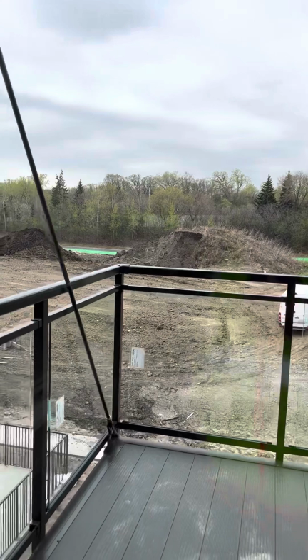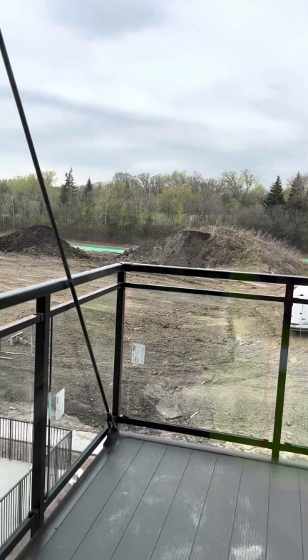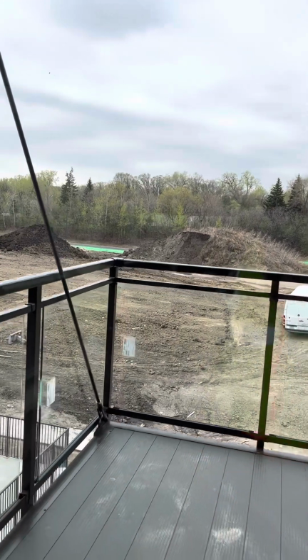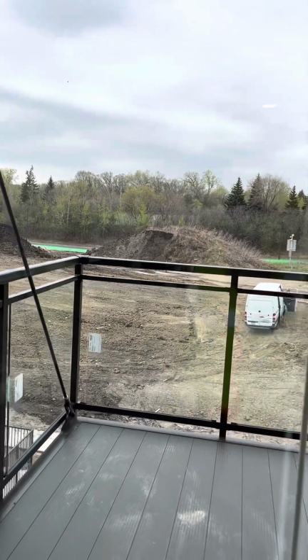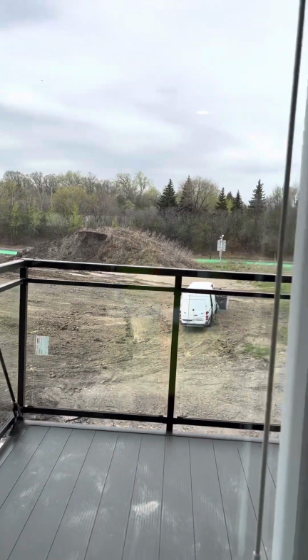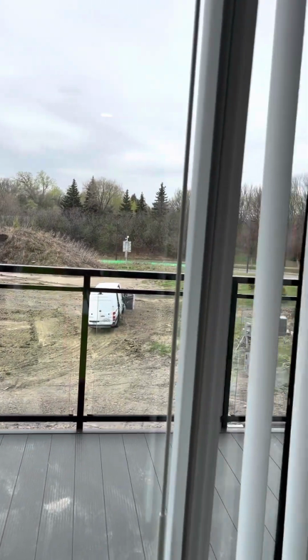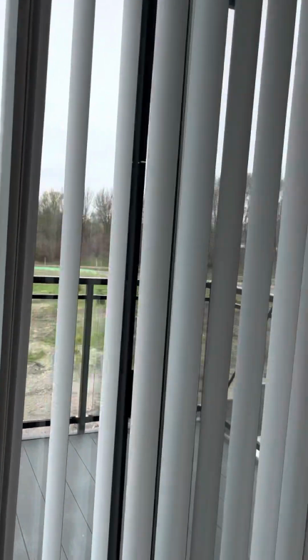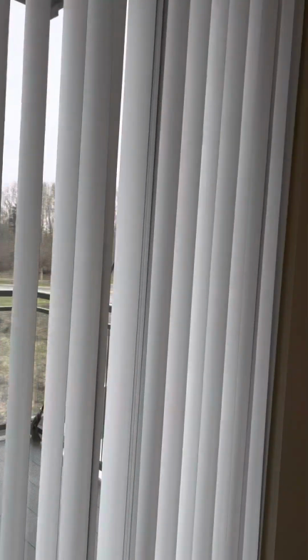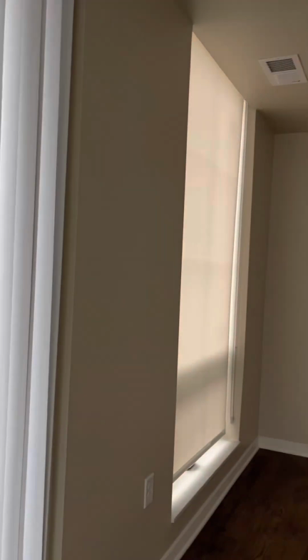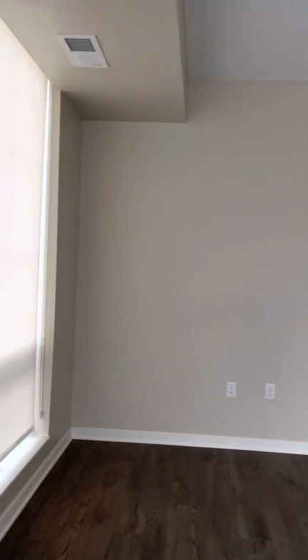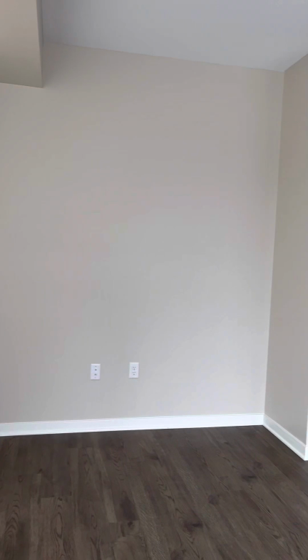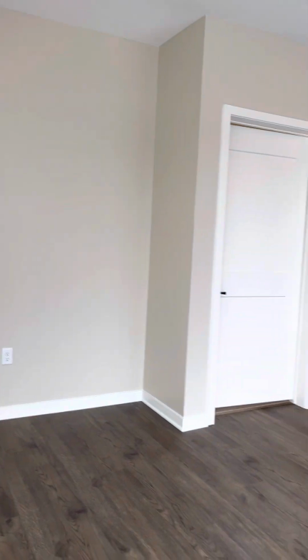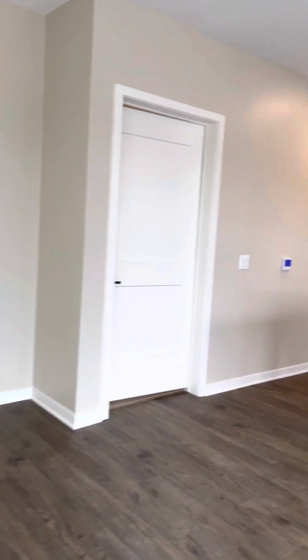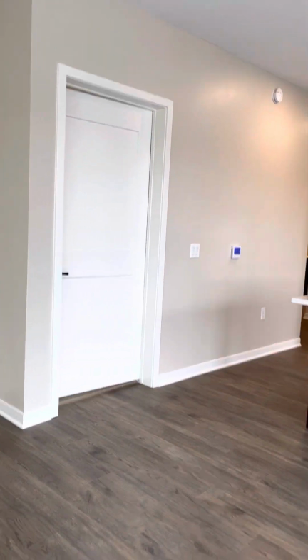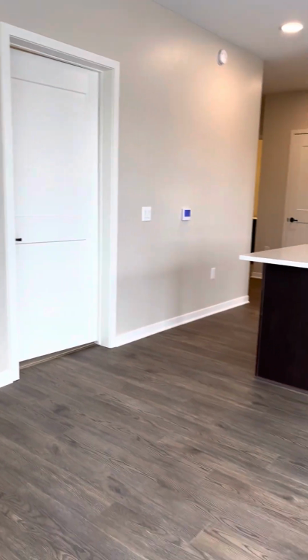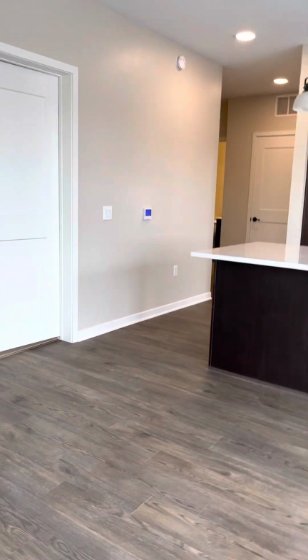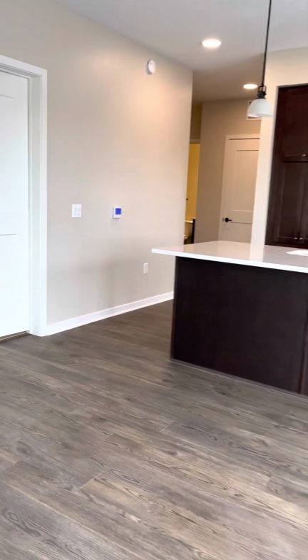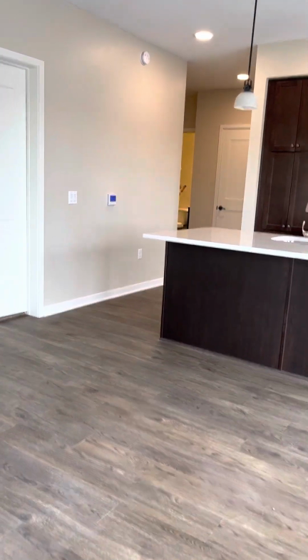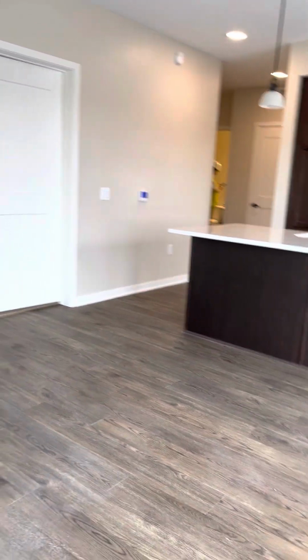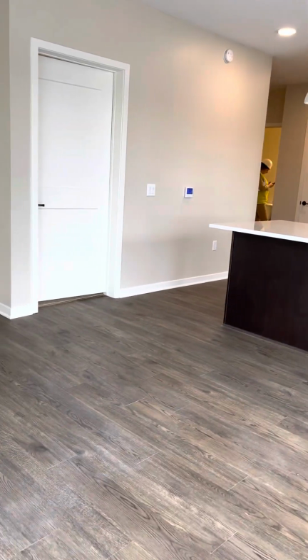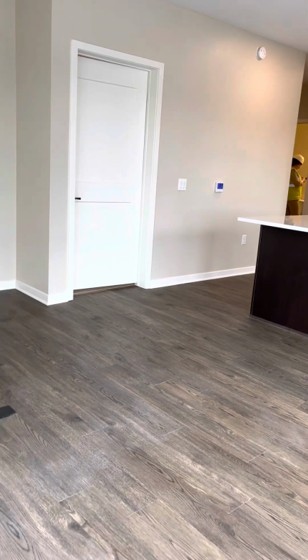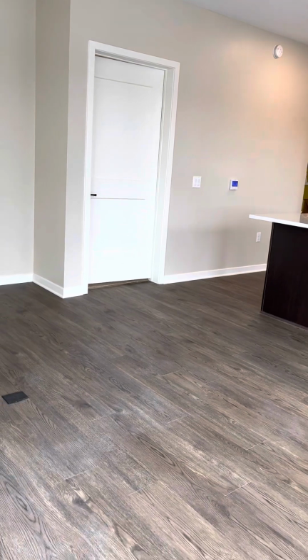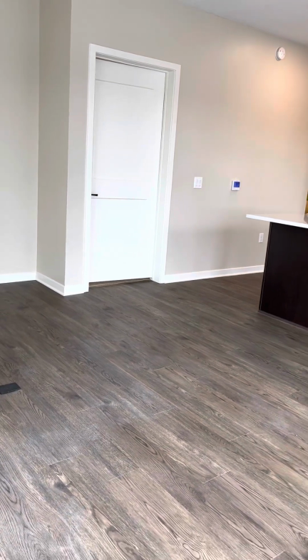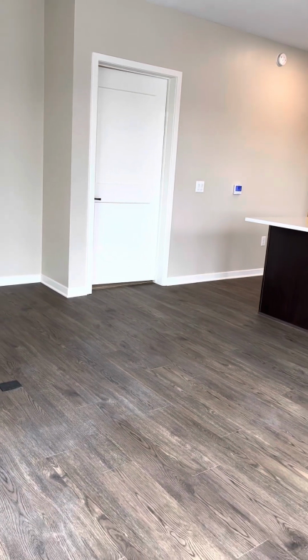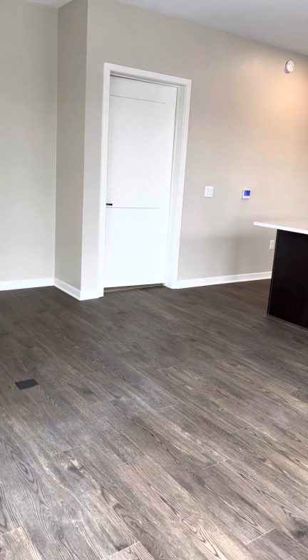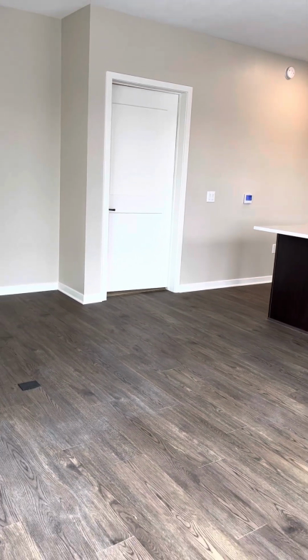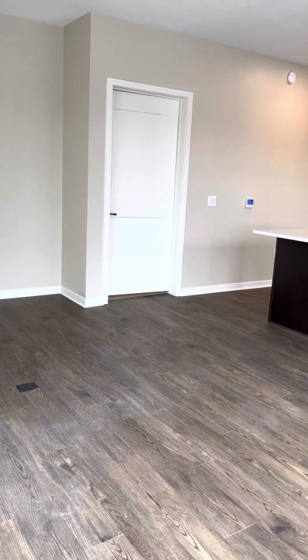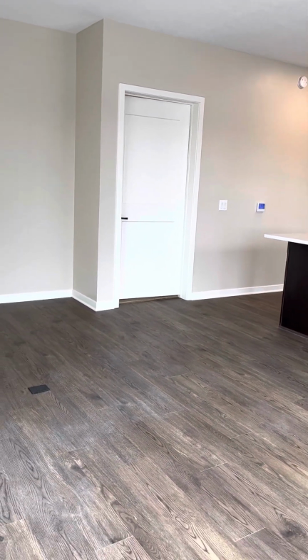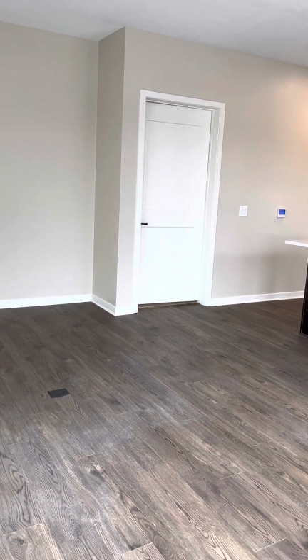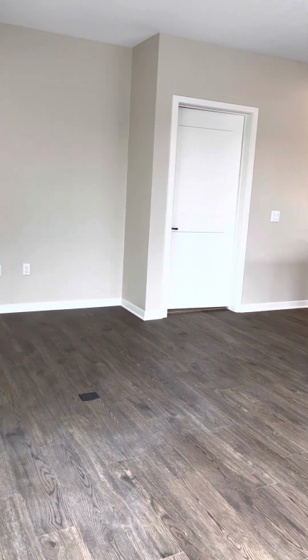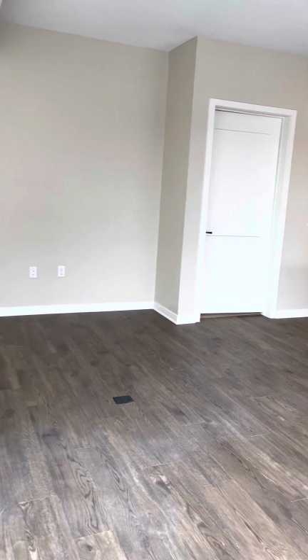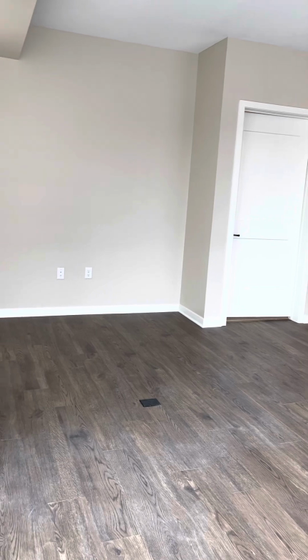They're doing more construction outside, I can see. Then as we come around, I'm going to back up so you can get a full view of the apartment and of the space.